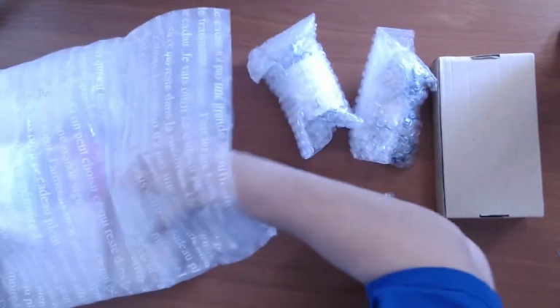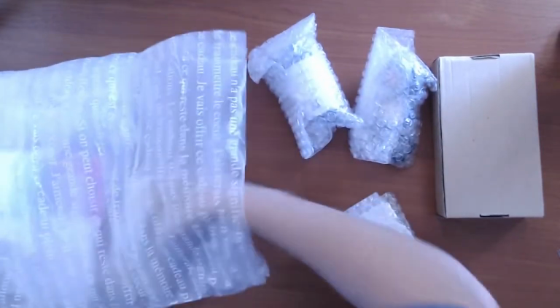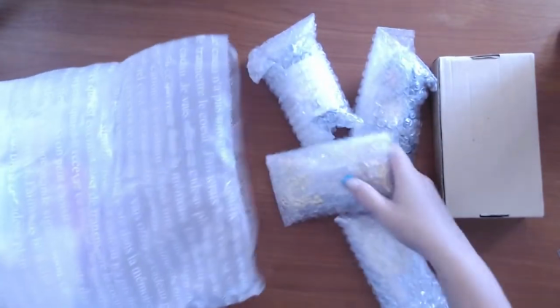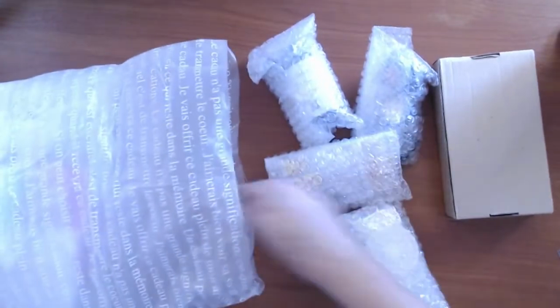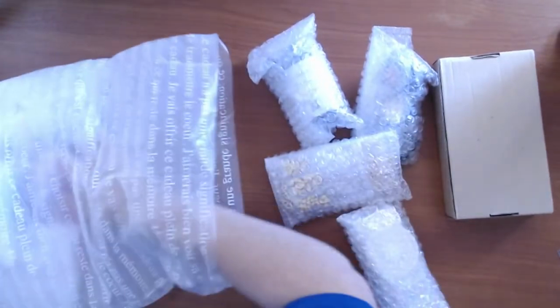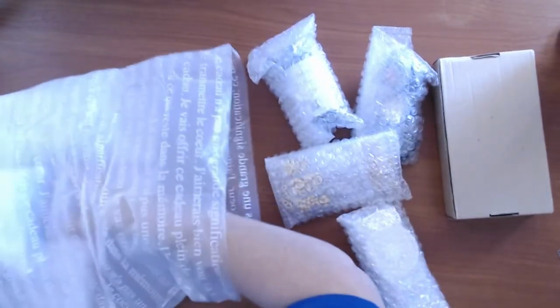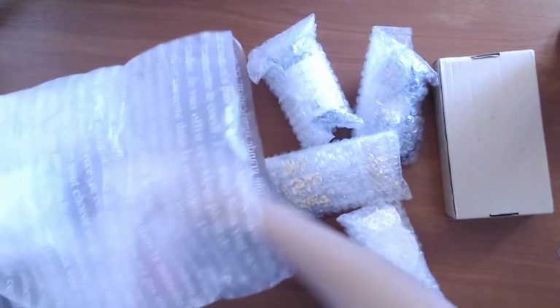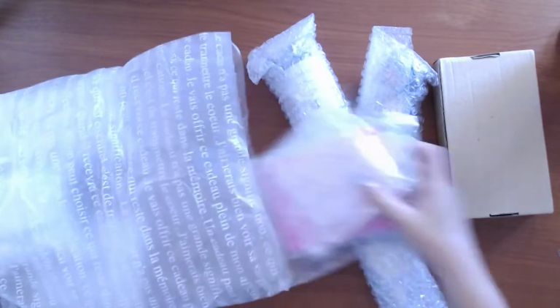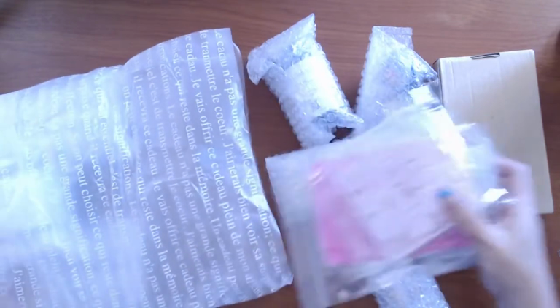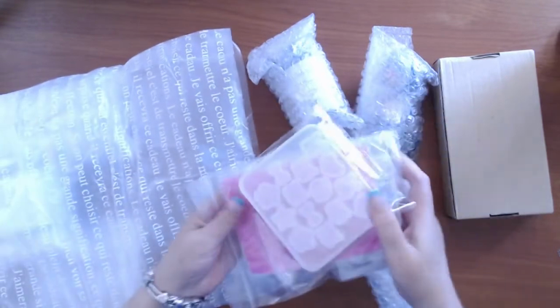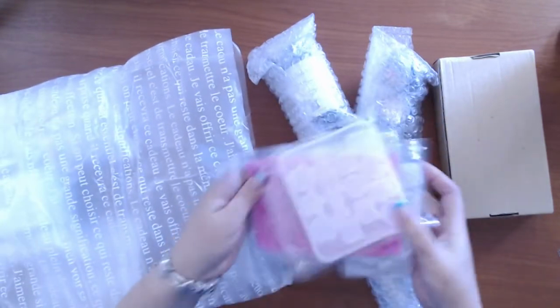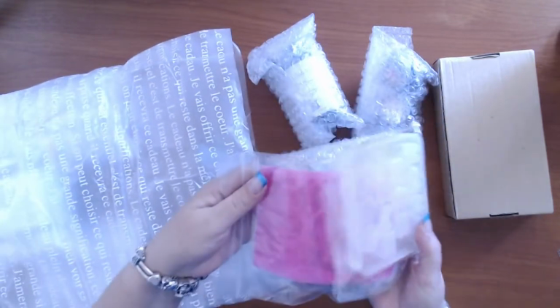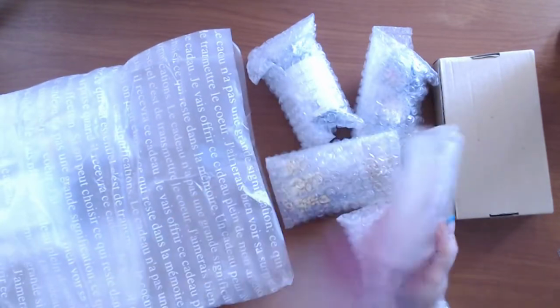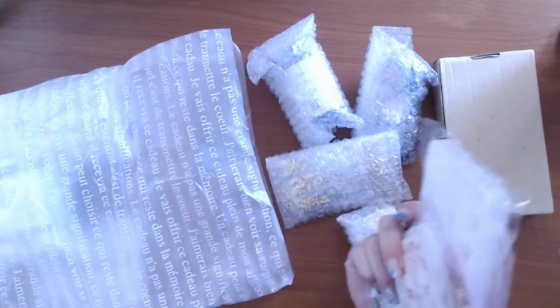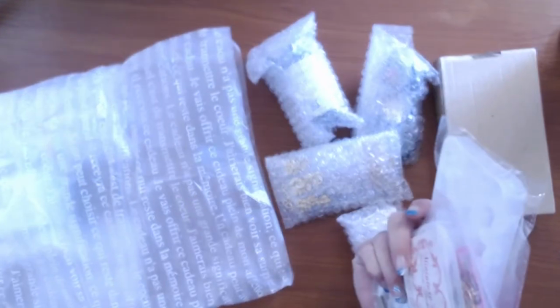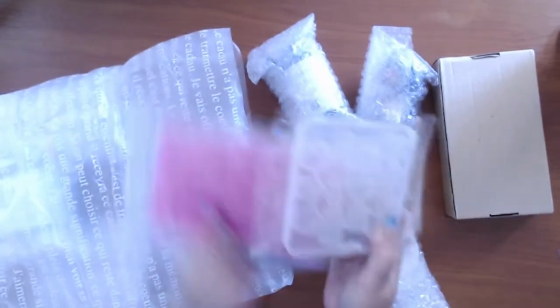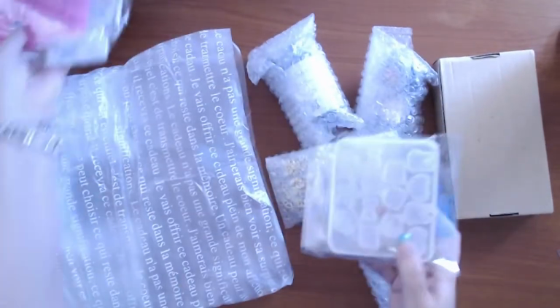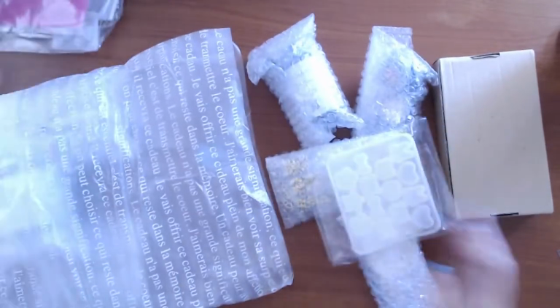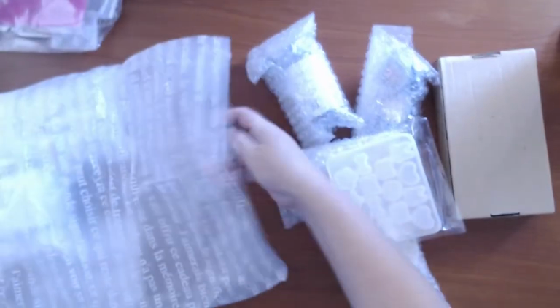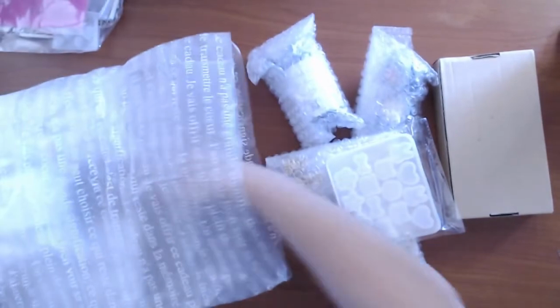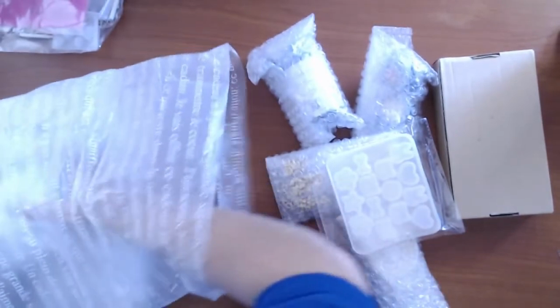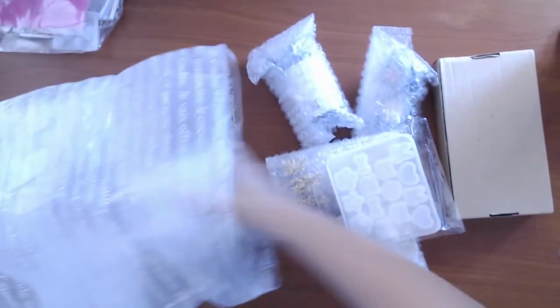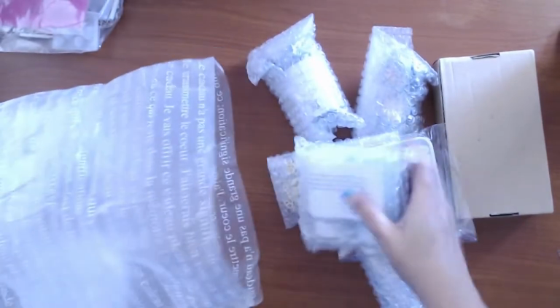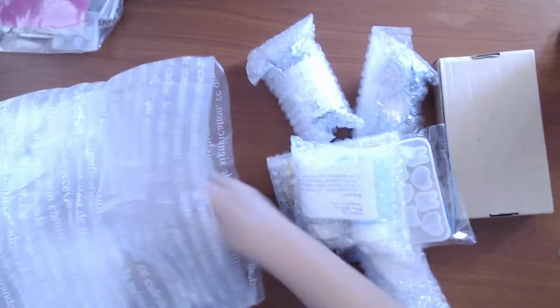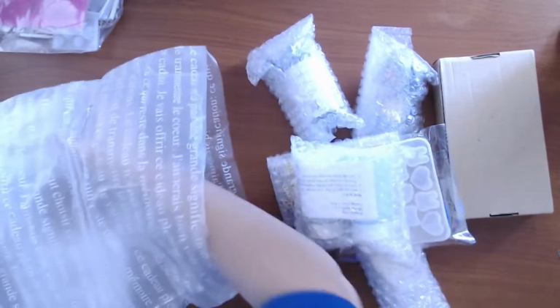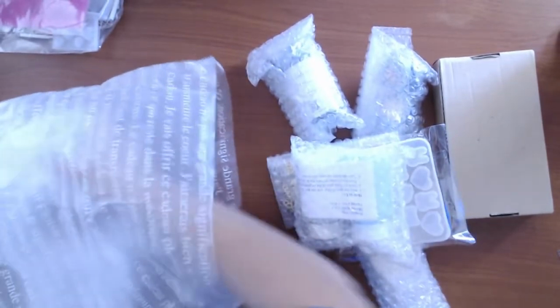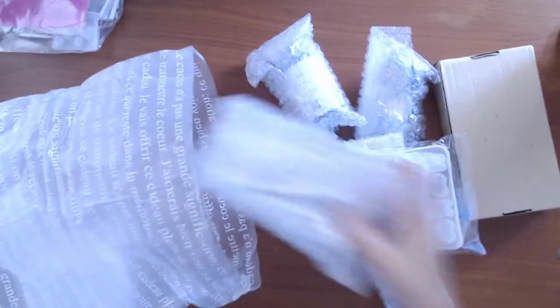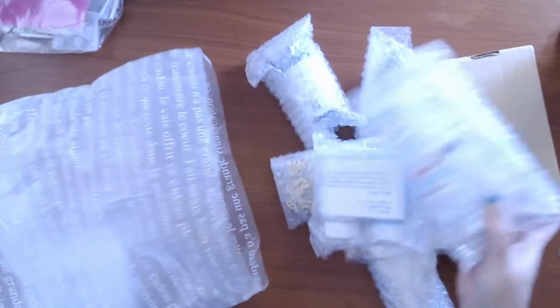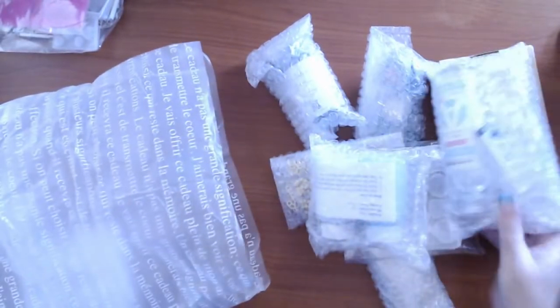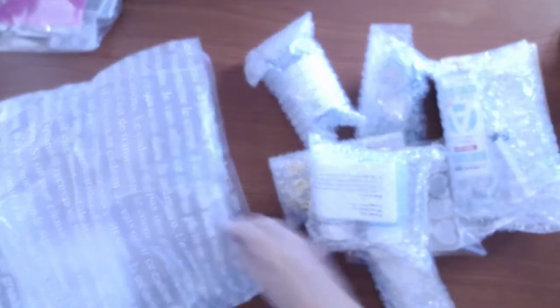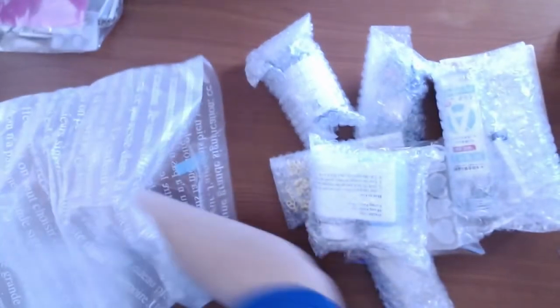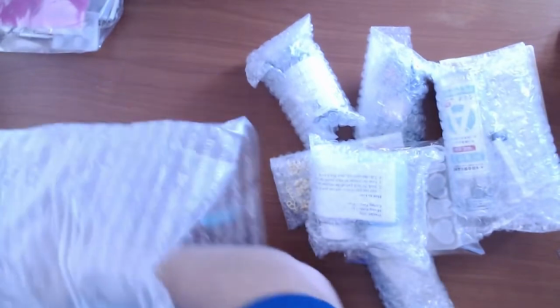I'm pulling everything out — look at these guys, they package everything so well. That pink bag I put to the left is the freebies that they packaged up. They do include quite a bit of freebies.